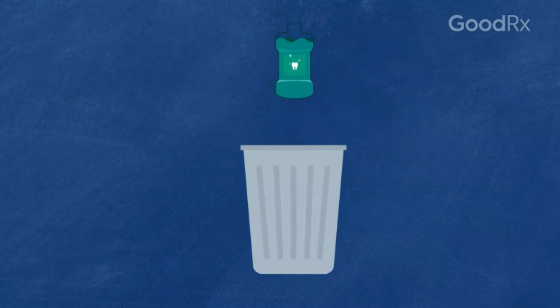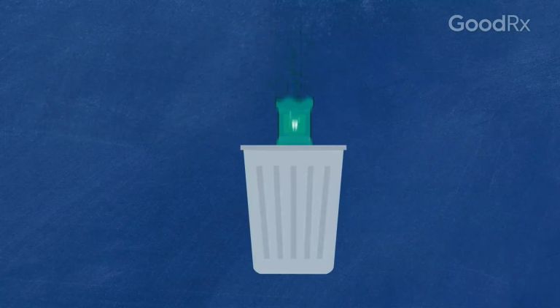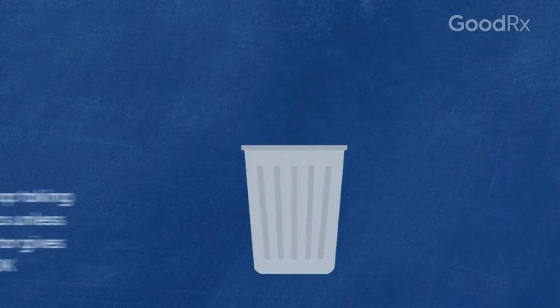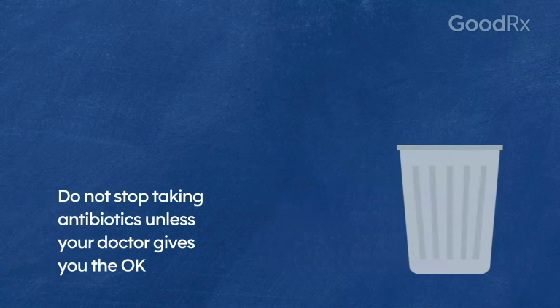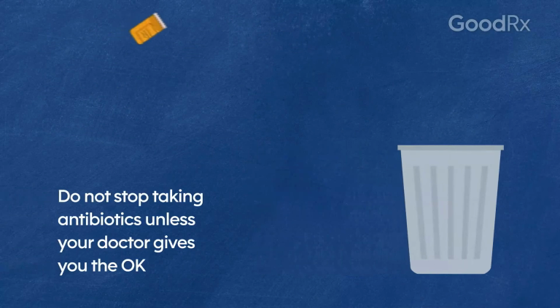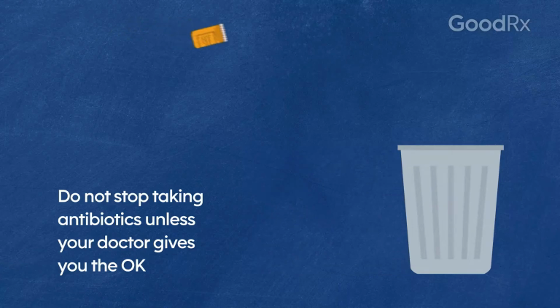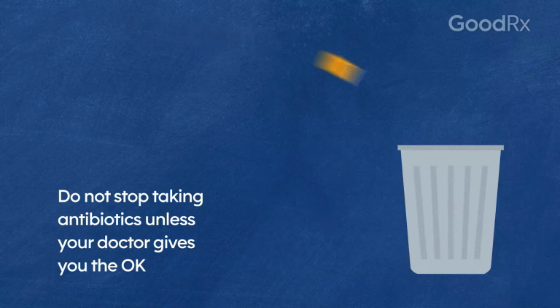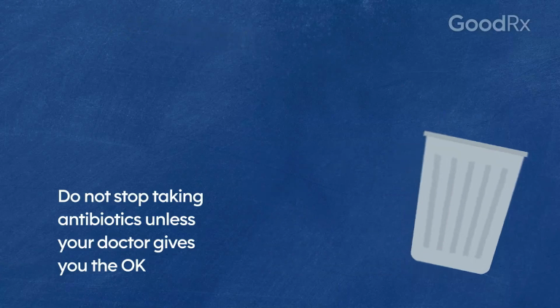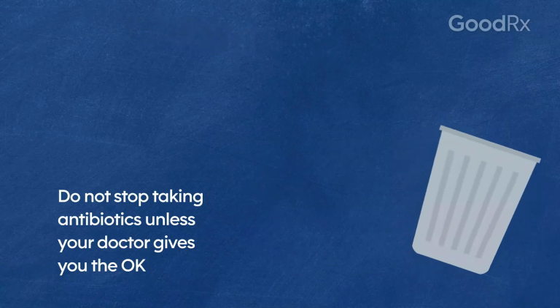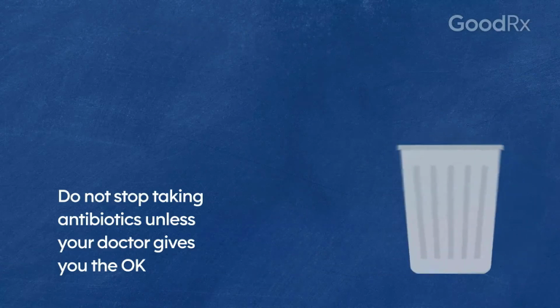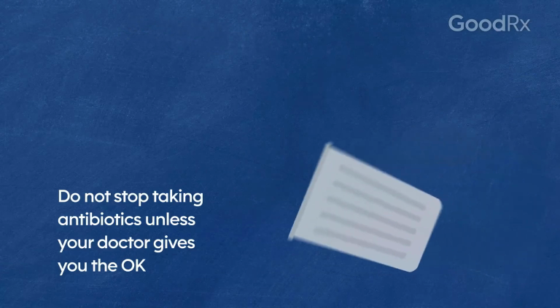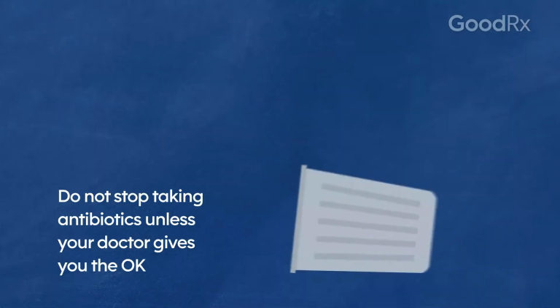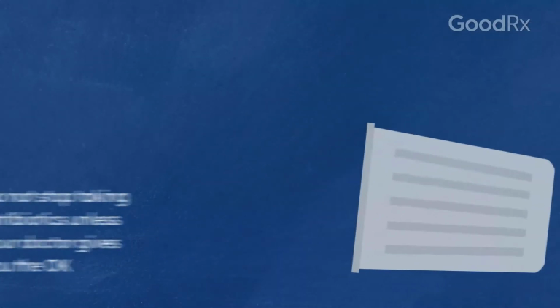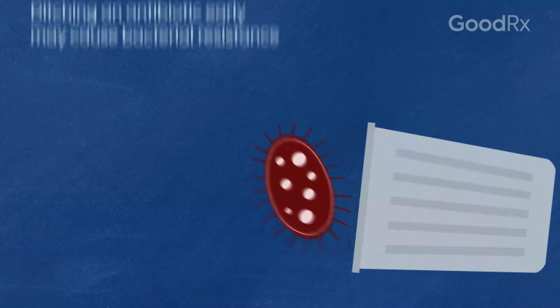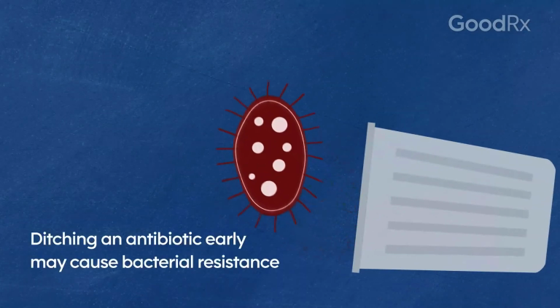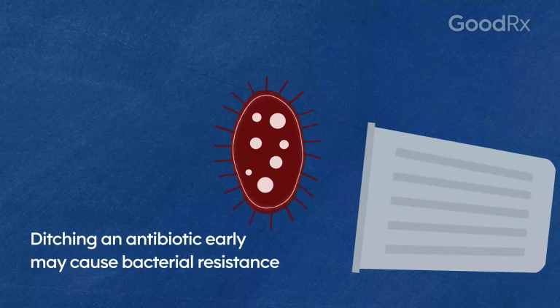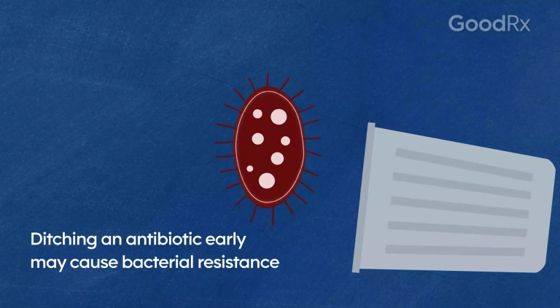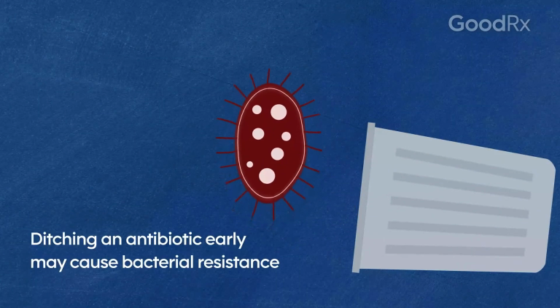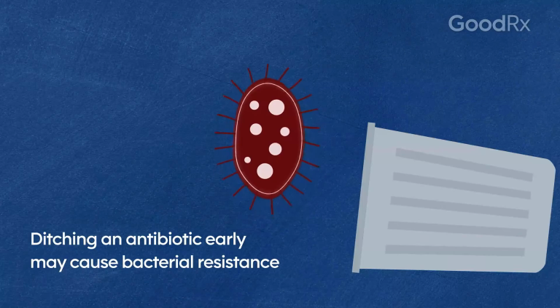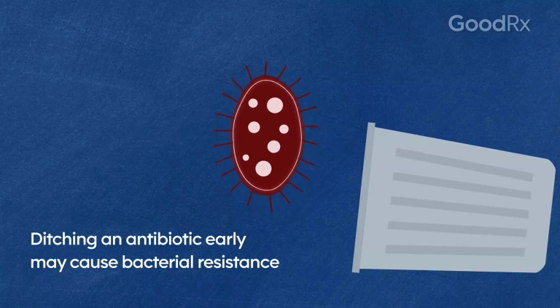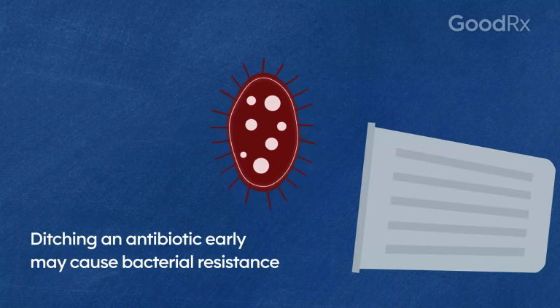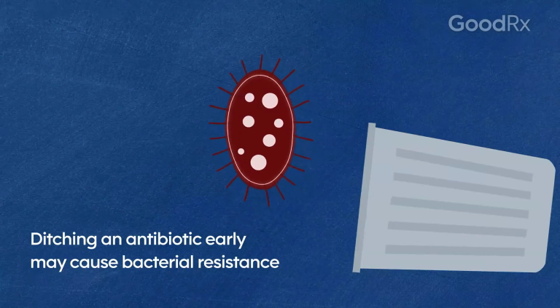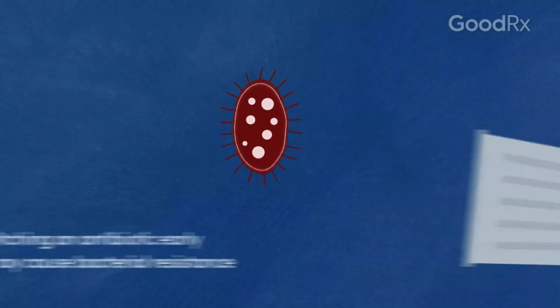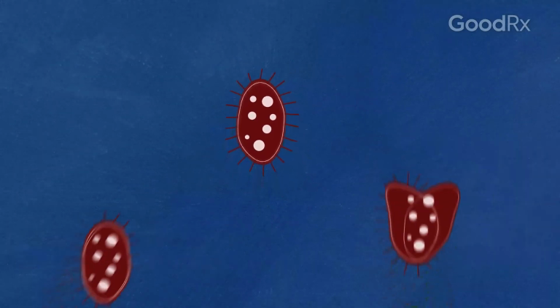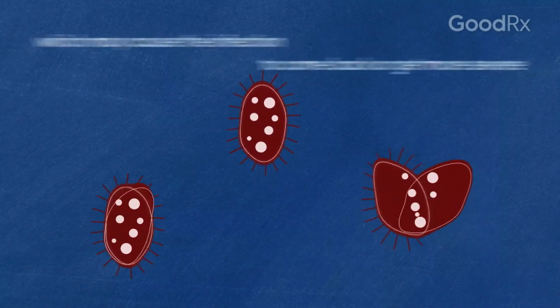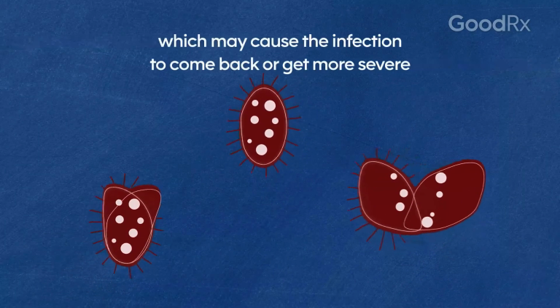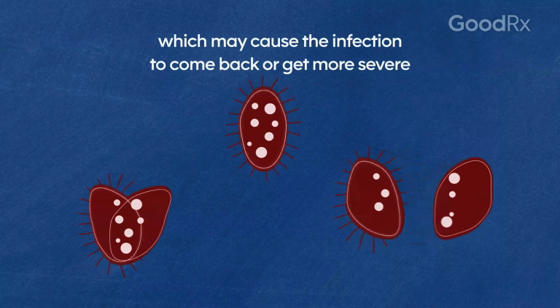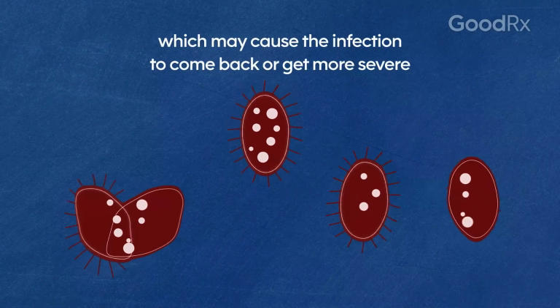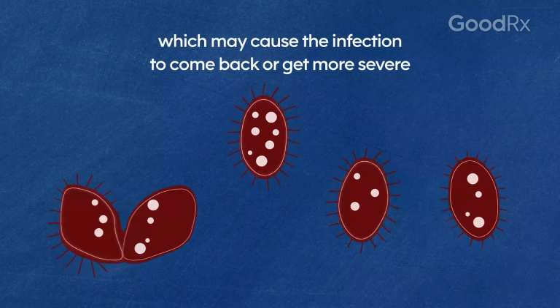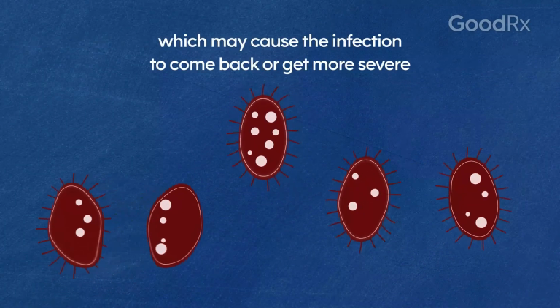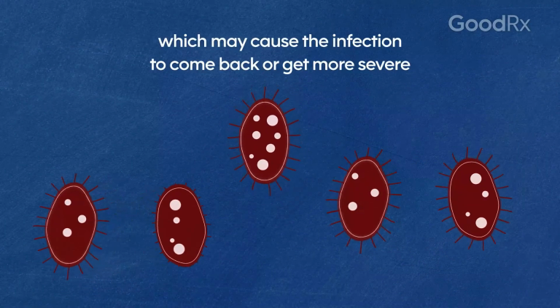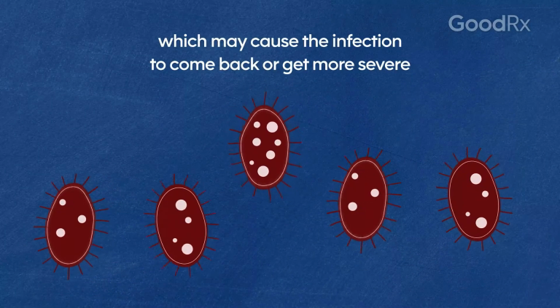Do not stop taking antibiotics unless your doctor gives you the okay. Ditching an antibiotic early may cause bacterial resistance, which may cause the infection to come back or get more severe.